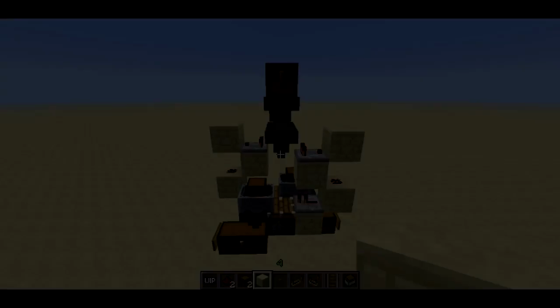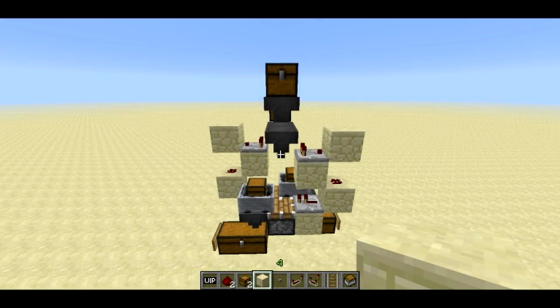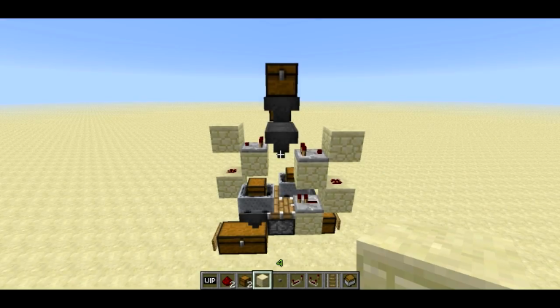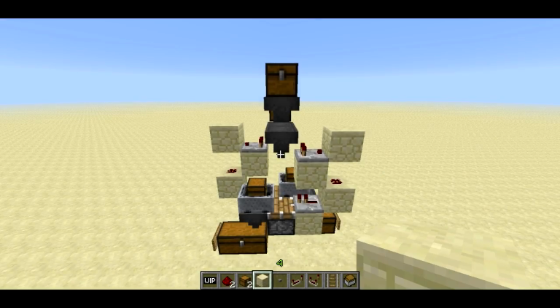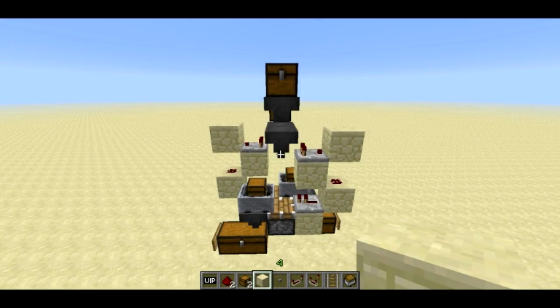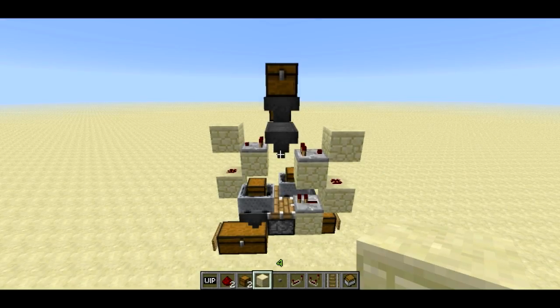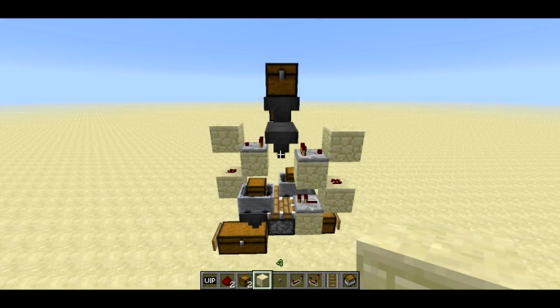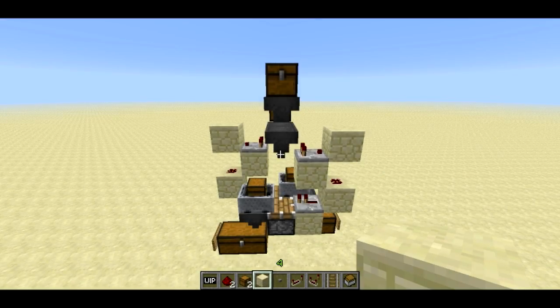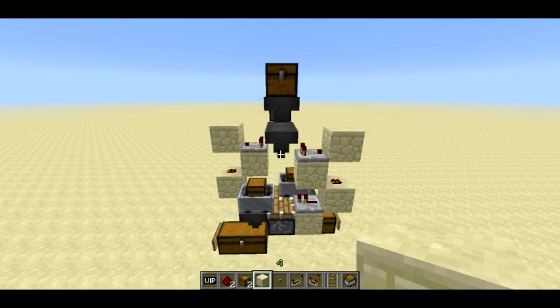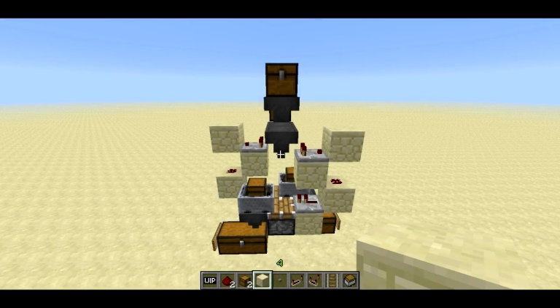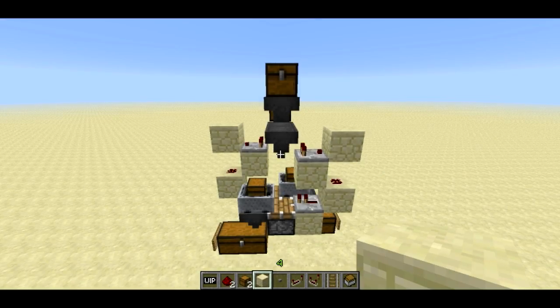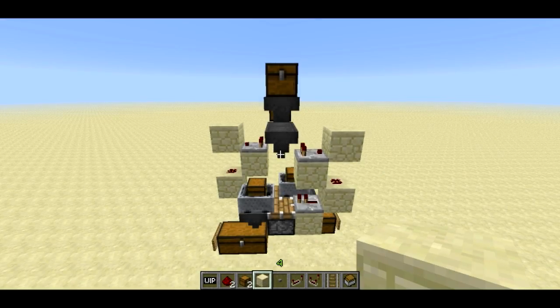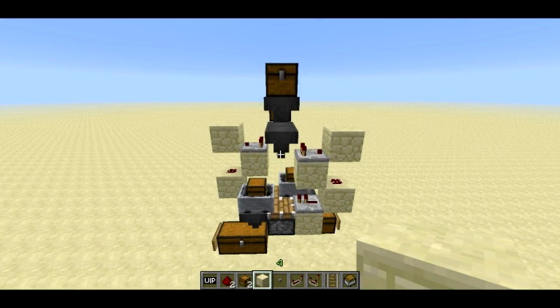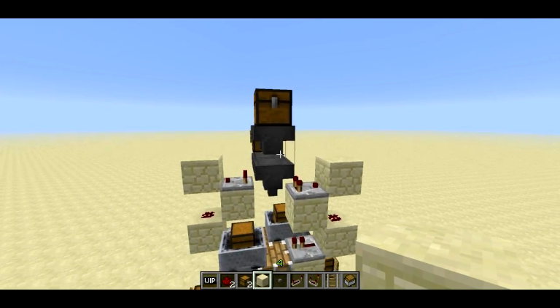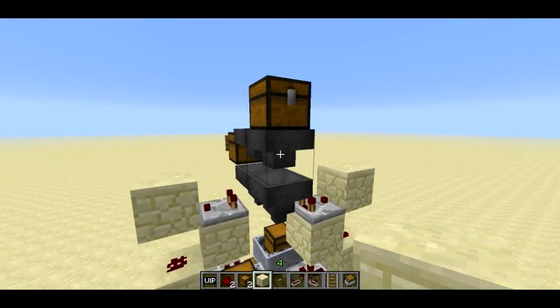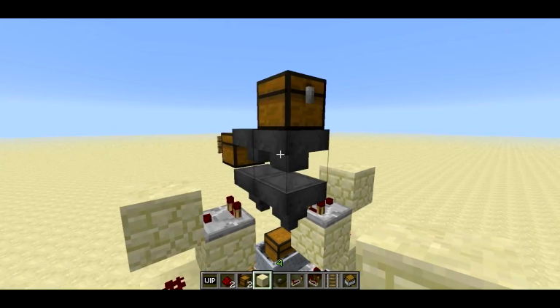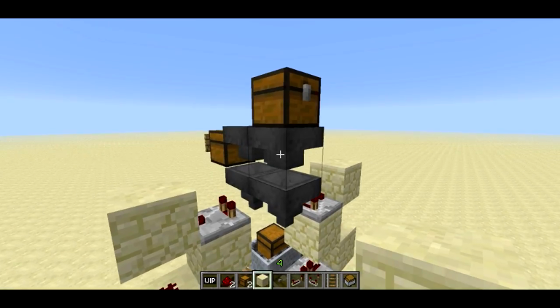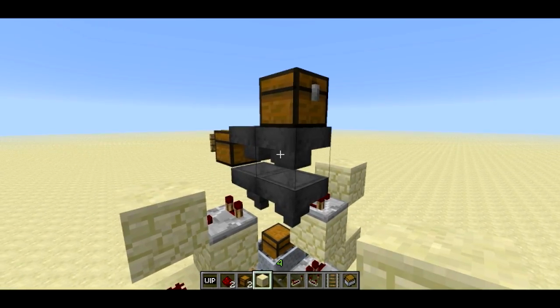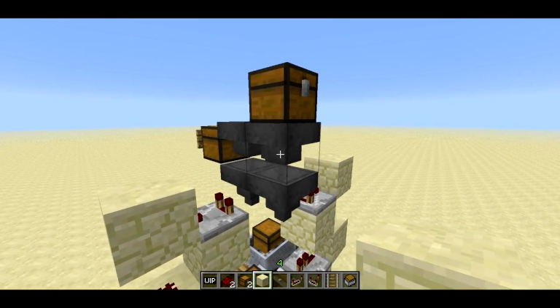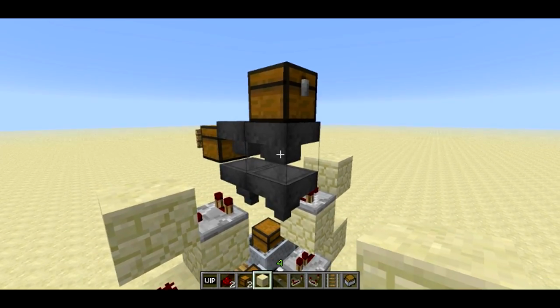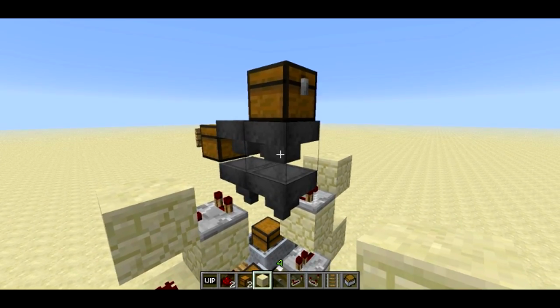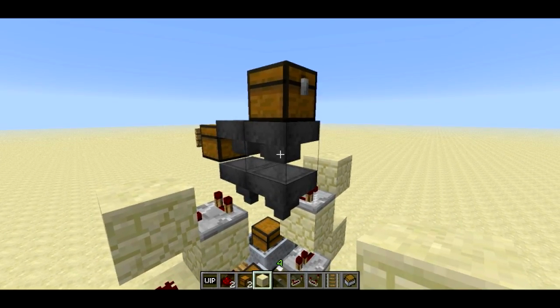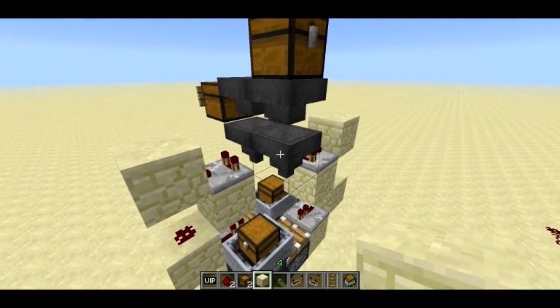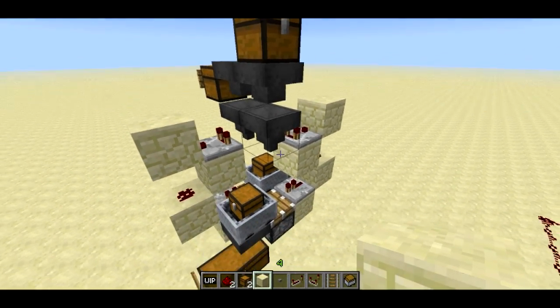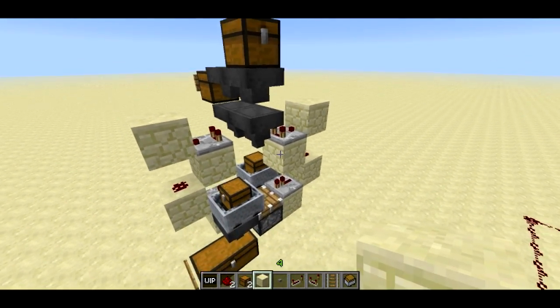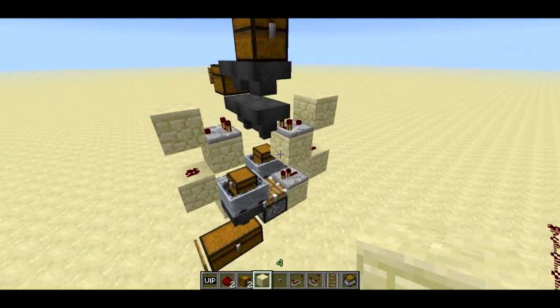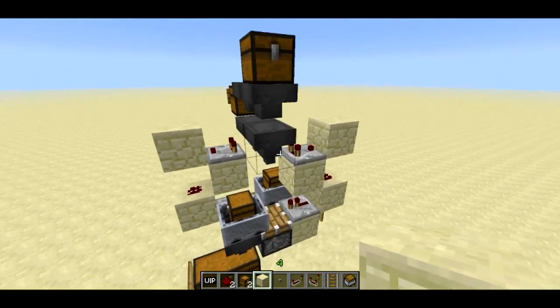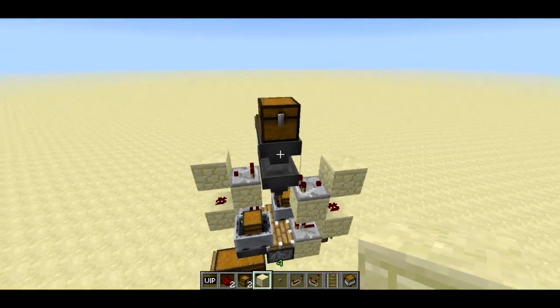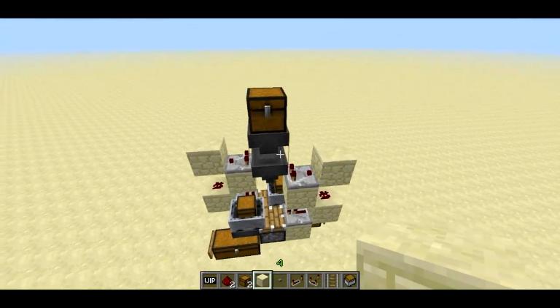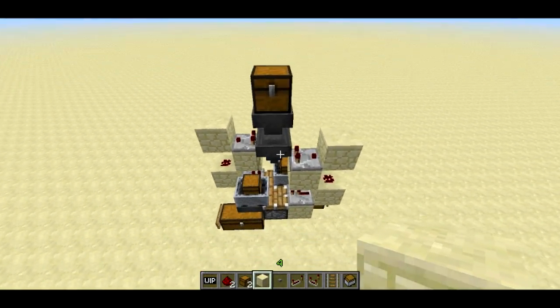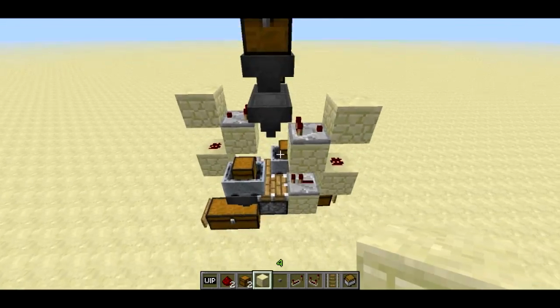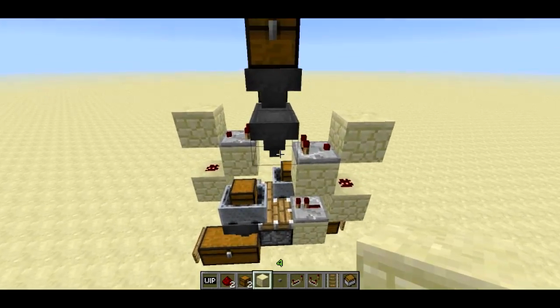Welcome back, Sethbling here. What I've got for you today is a method of using the hoppers from the 13w1b snapshot to create an automatic item sorting system.